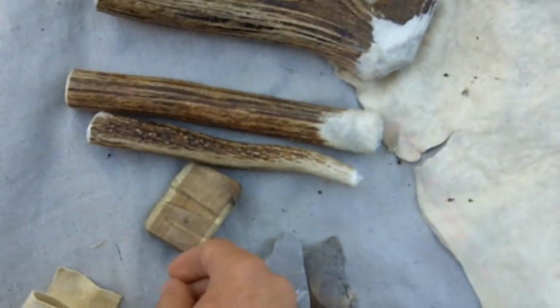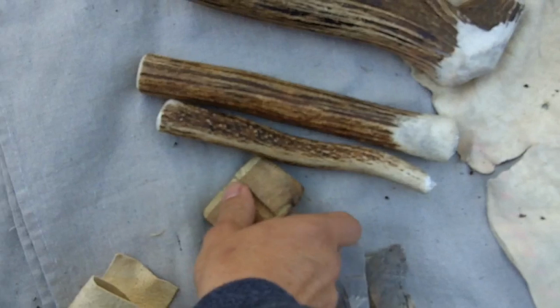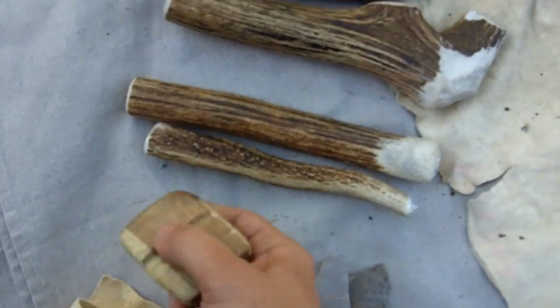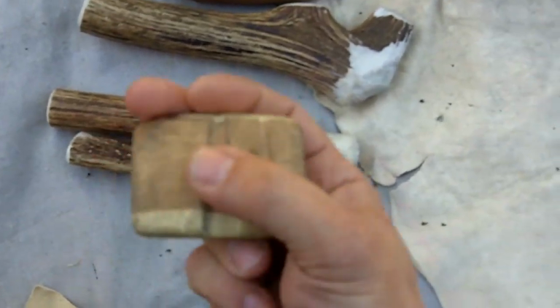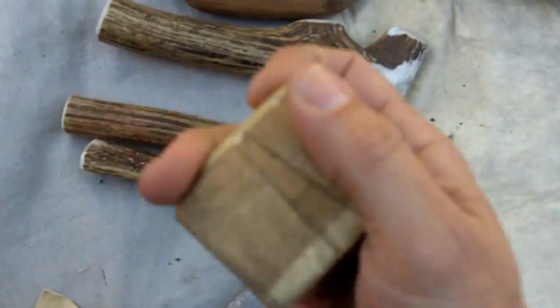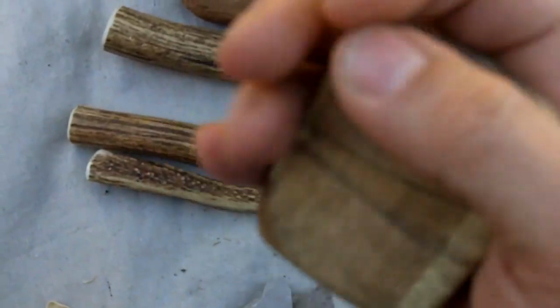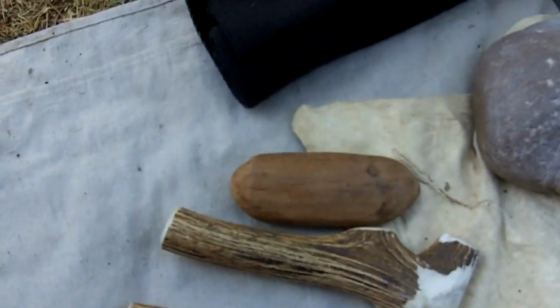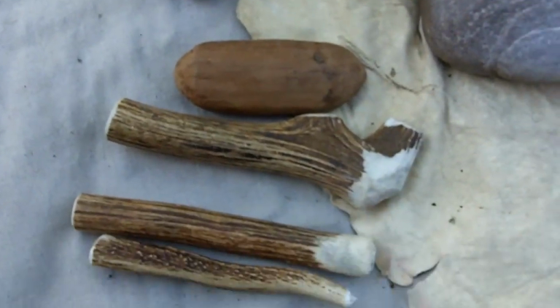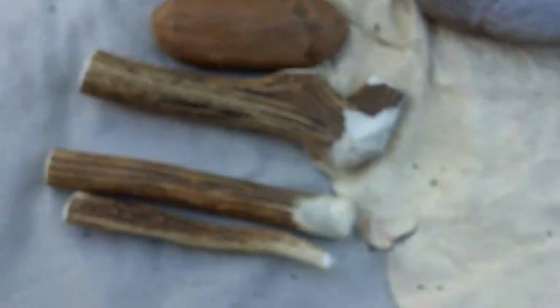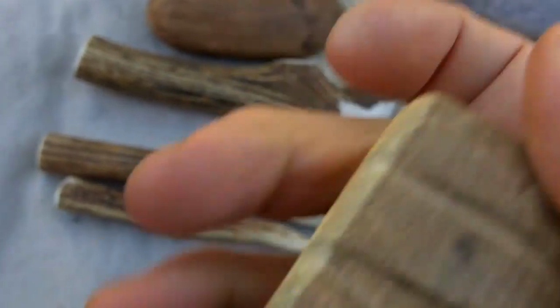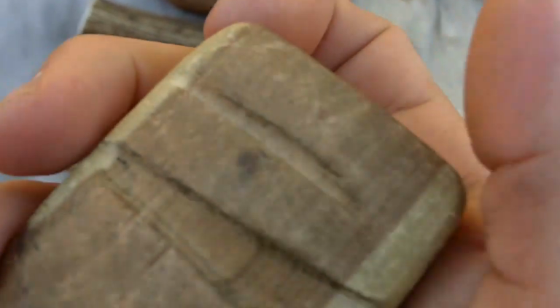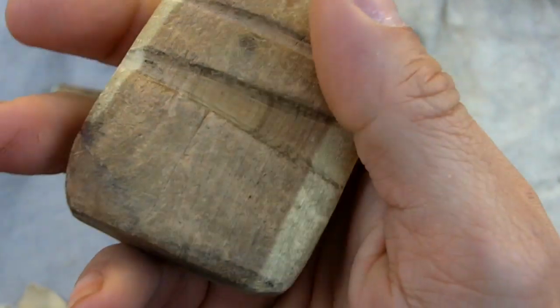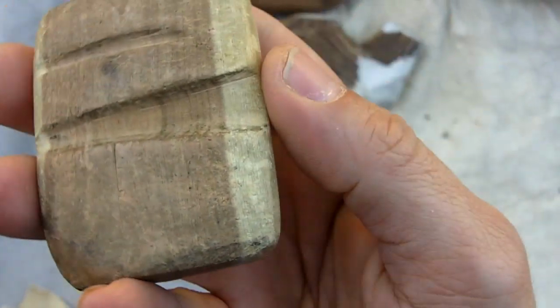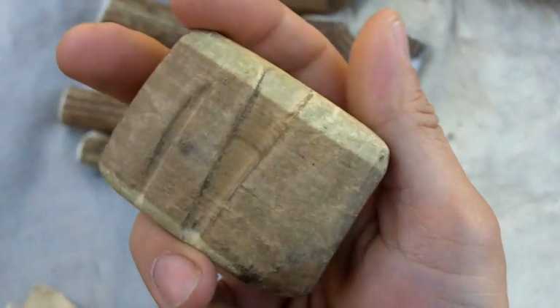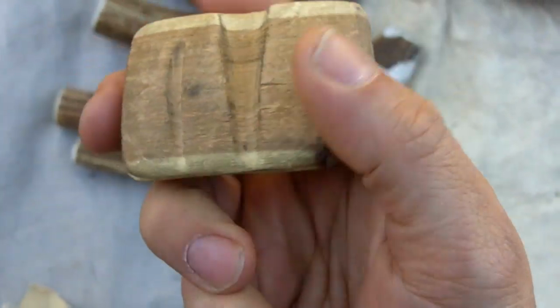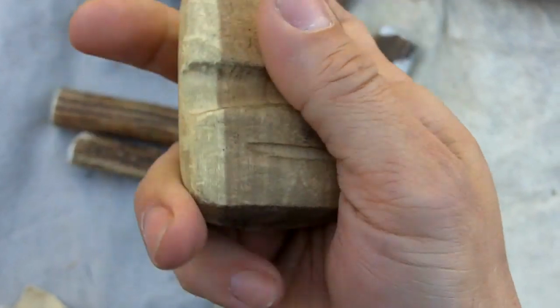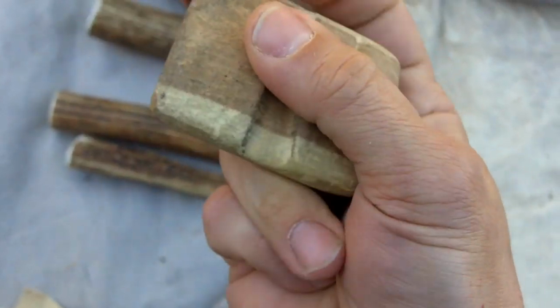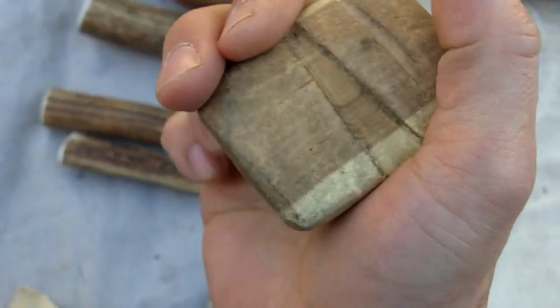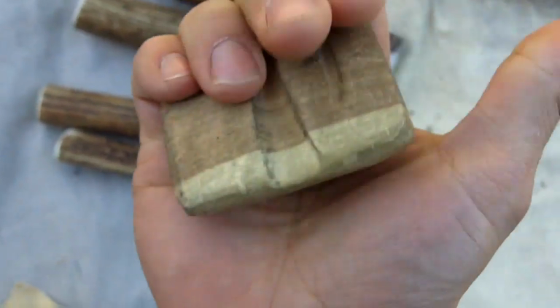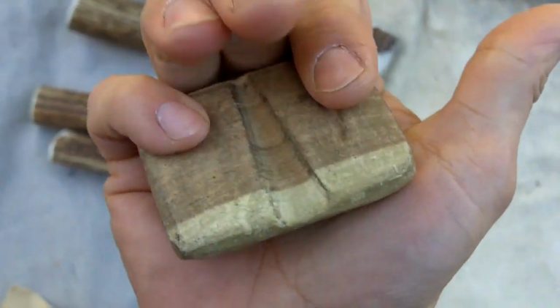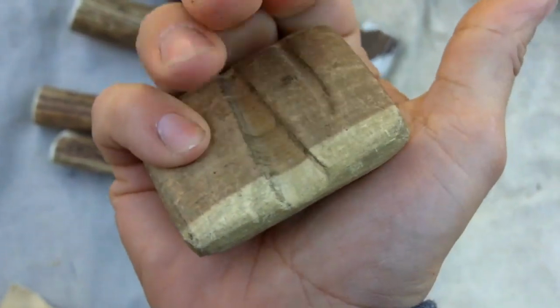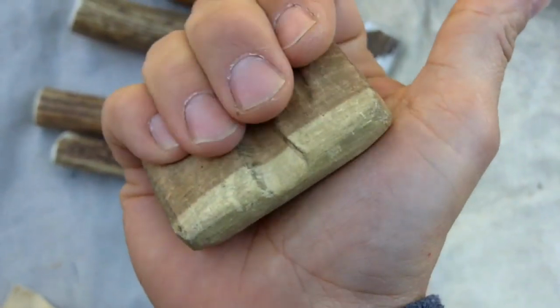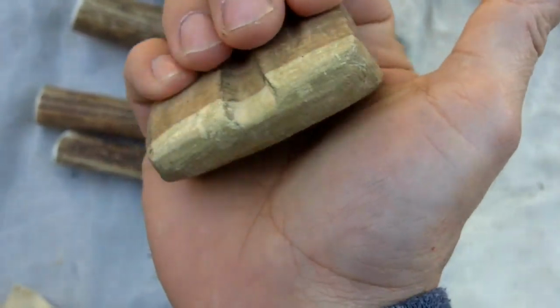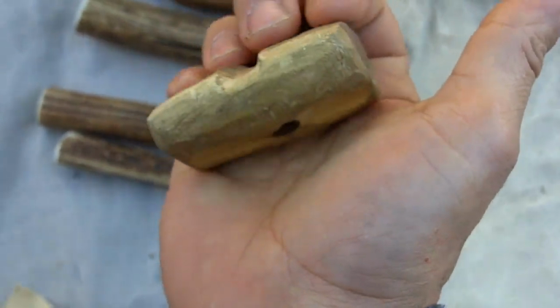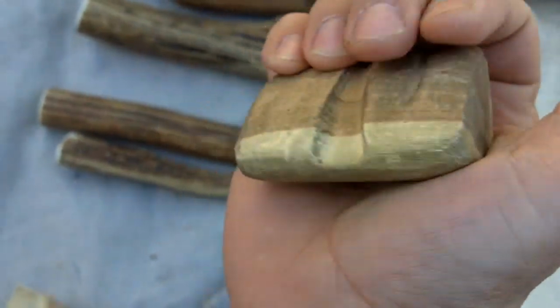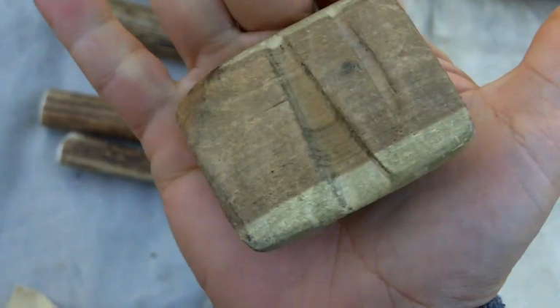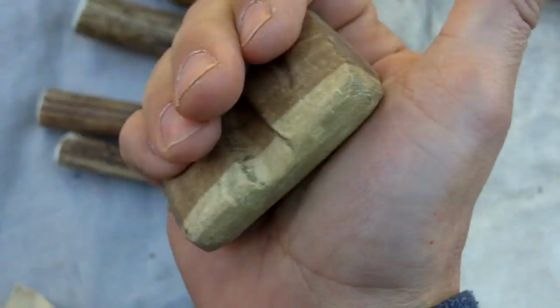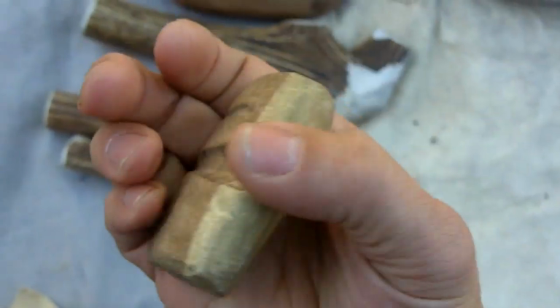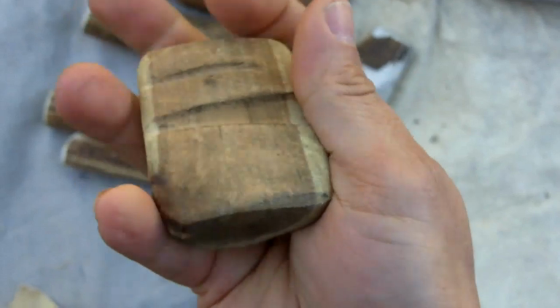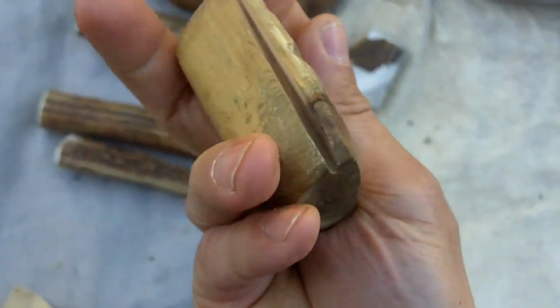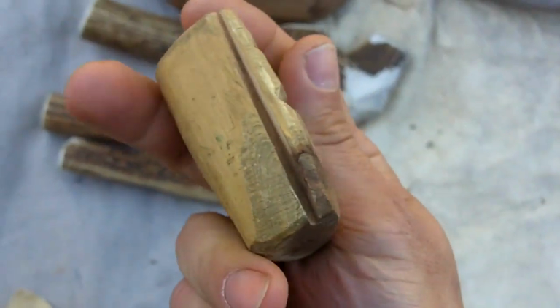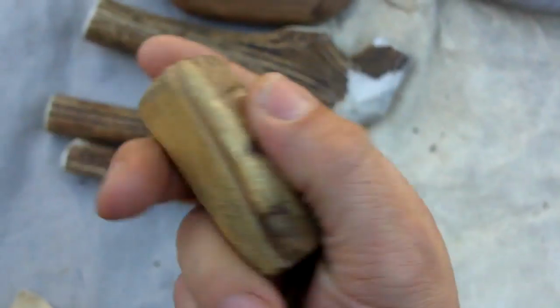This is a hand-held pad for pressure flaking — I use that sometimes. It's made of juniper.